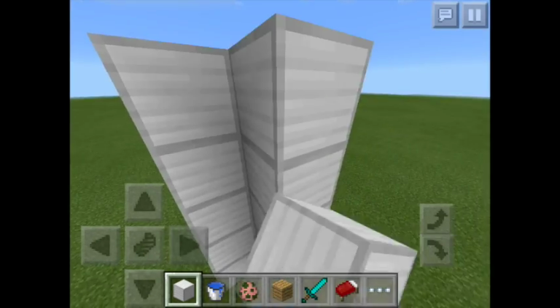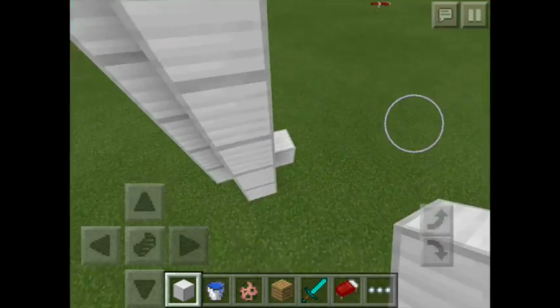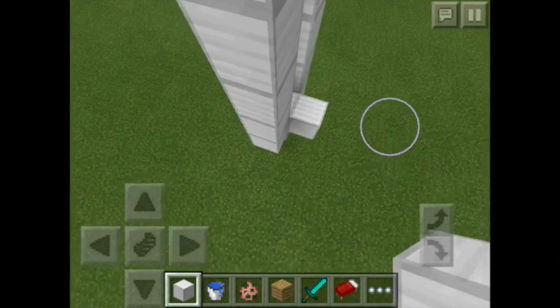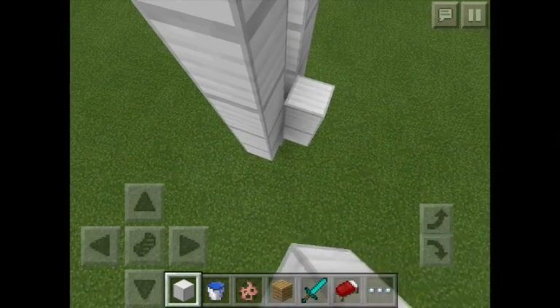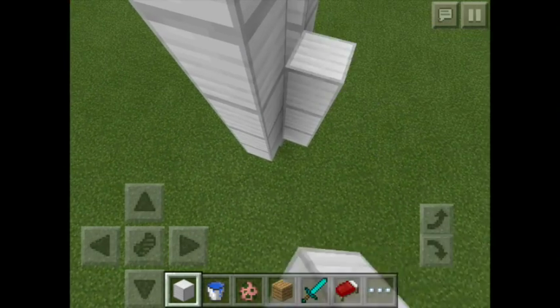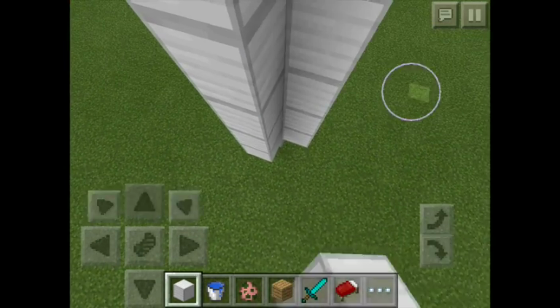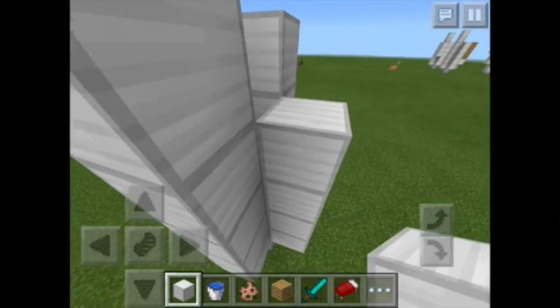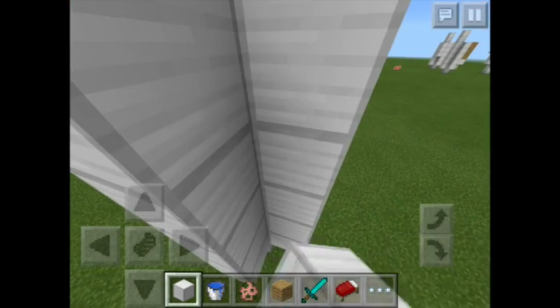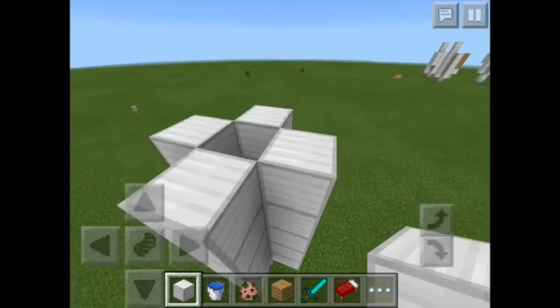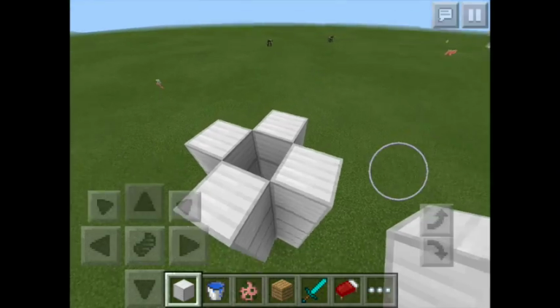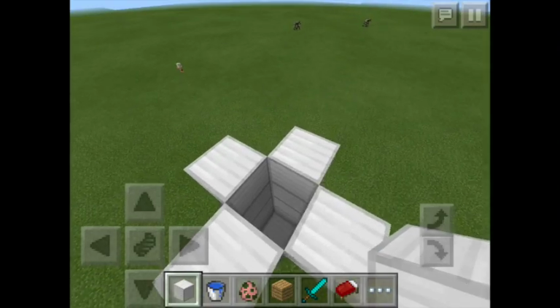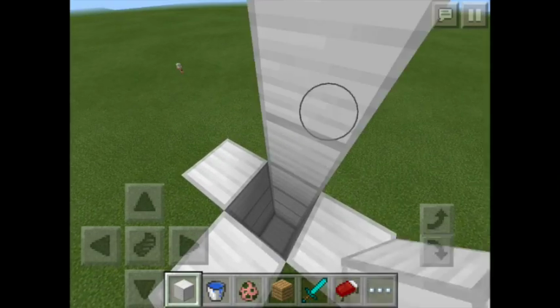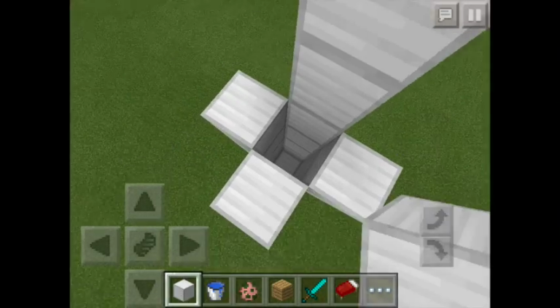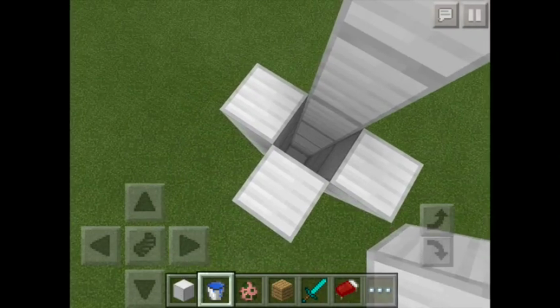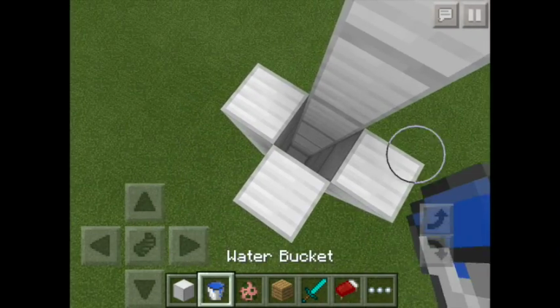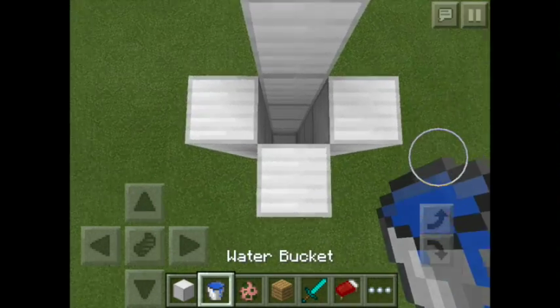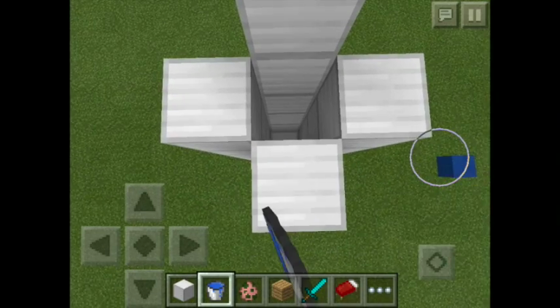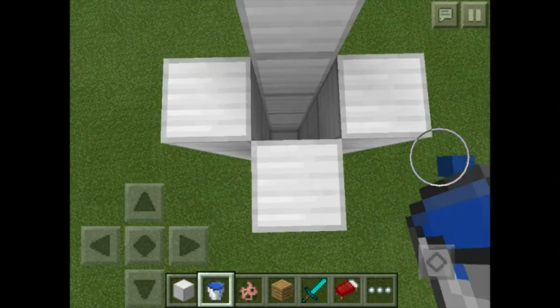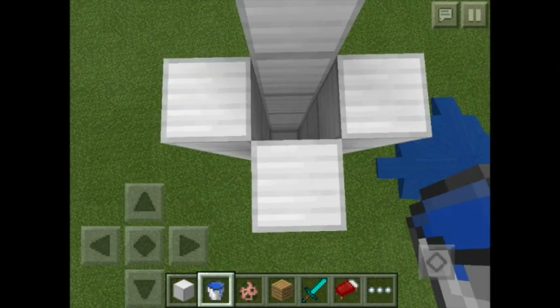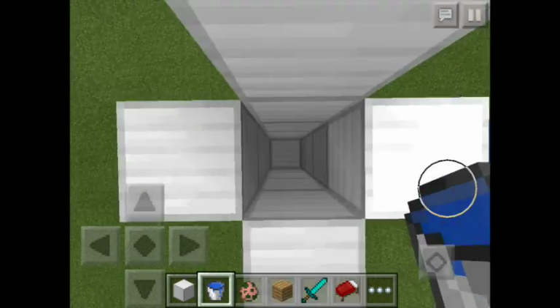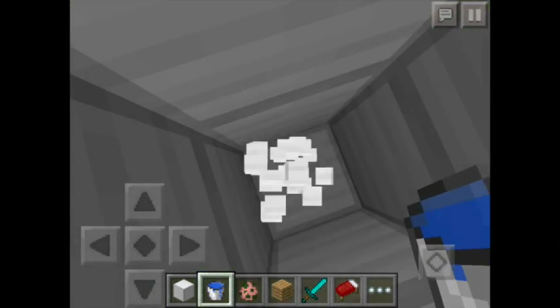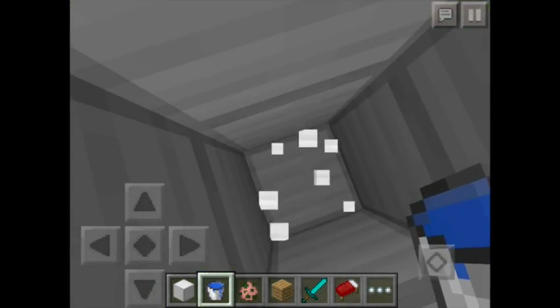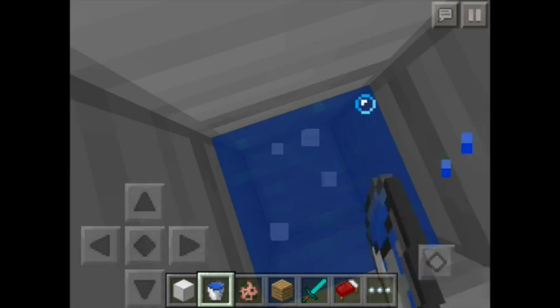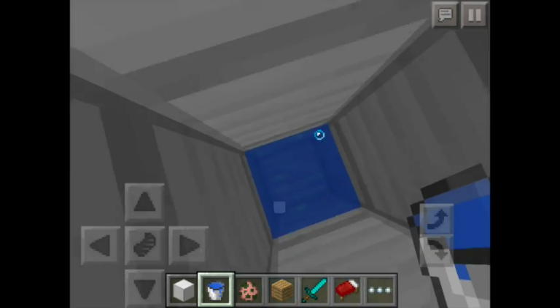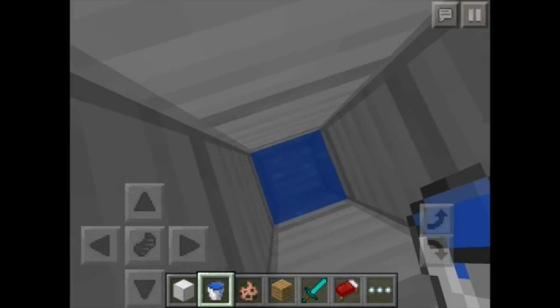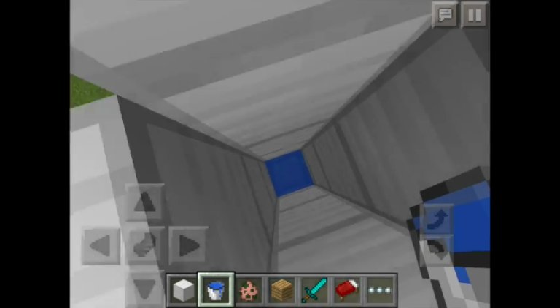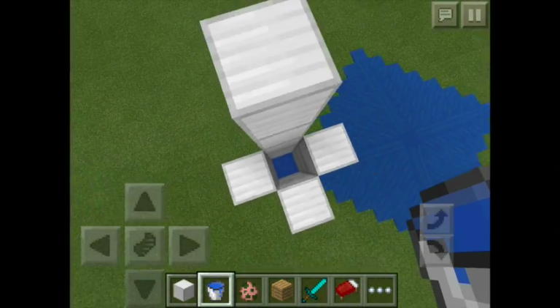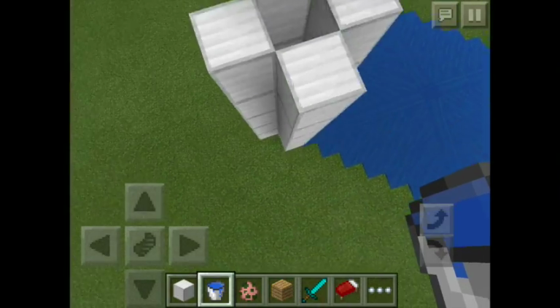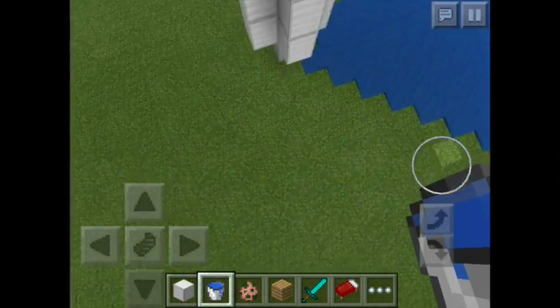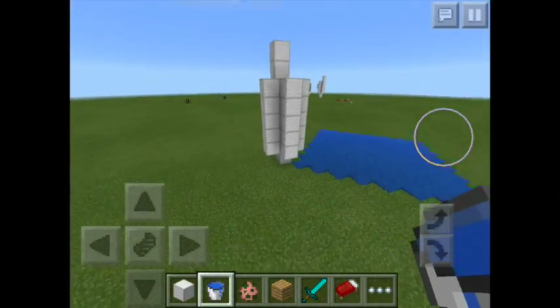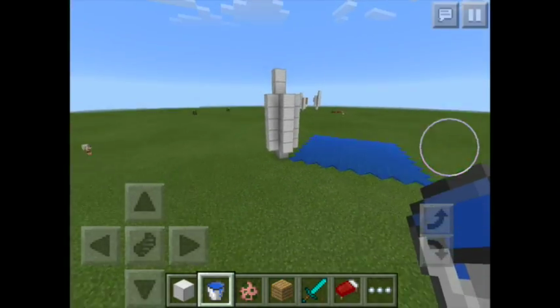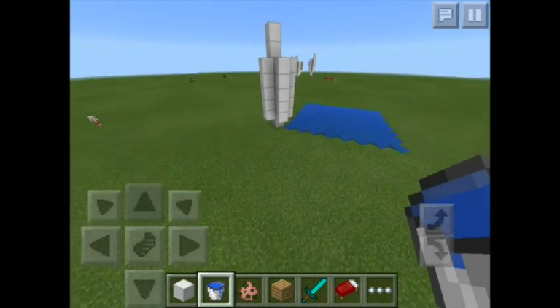By the way, you cannot do this in survival since you need spawn eggs. Then you have to place the water bucket down here, so you should have something that looks like a gigantic tube with water in it.